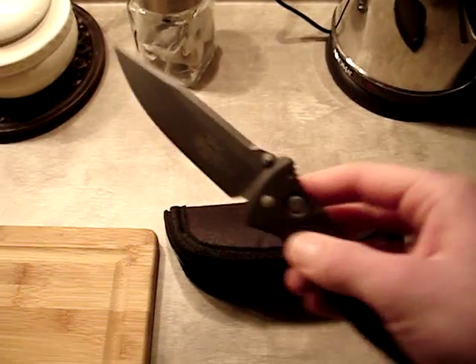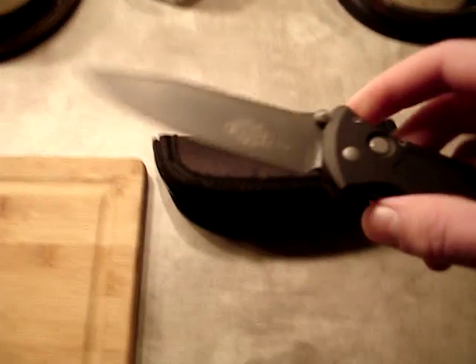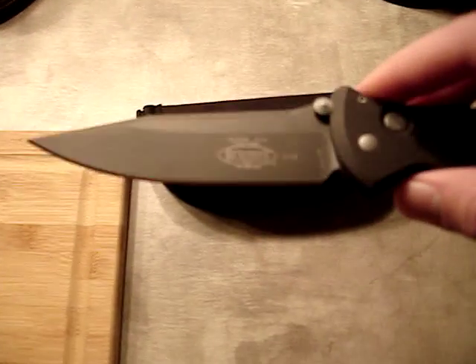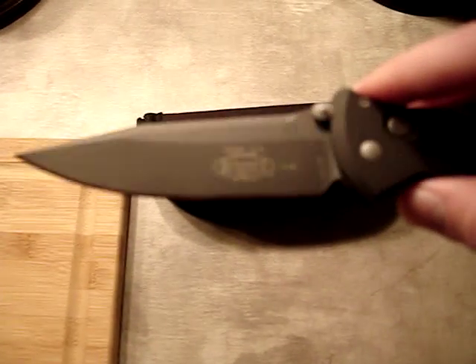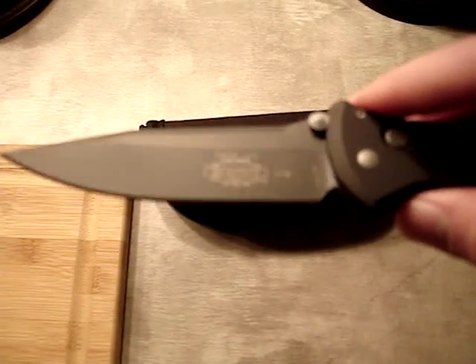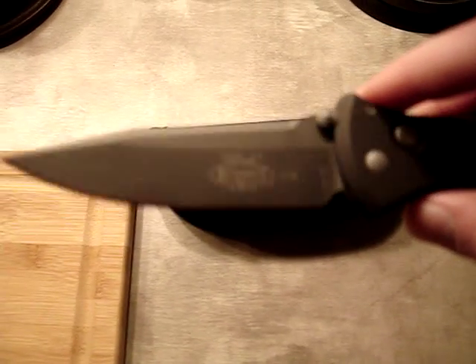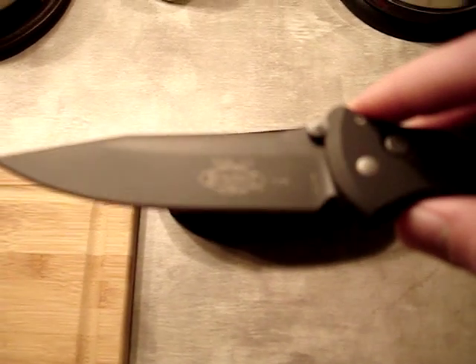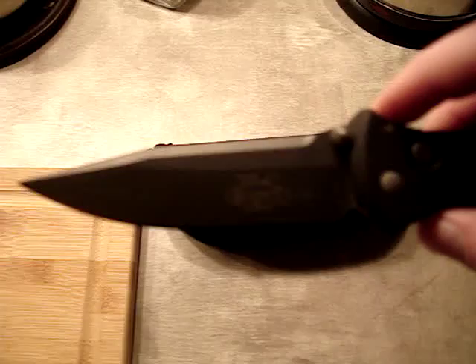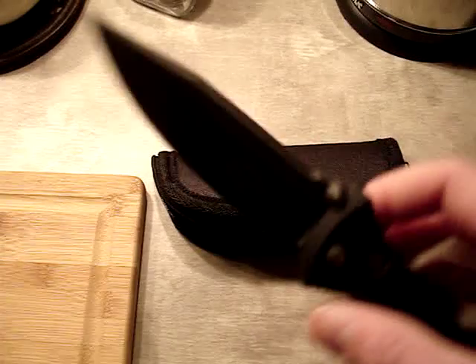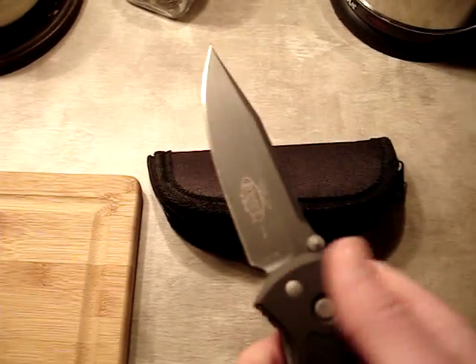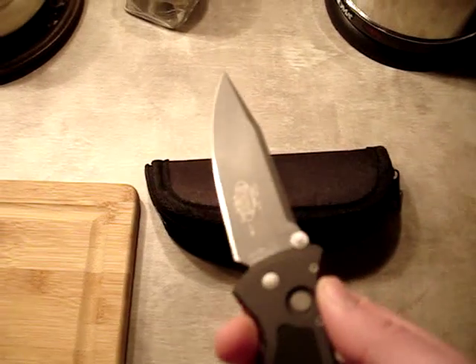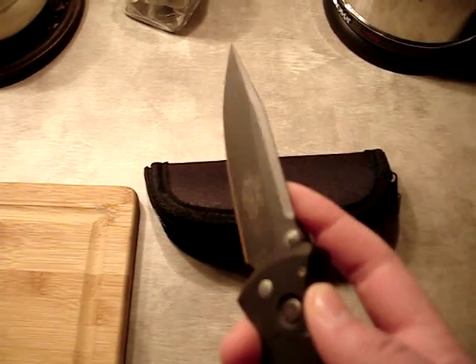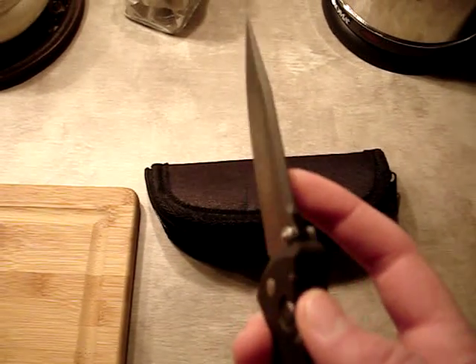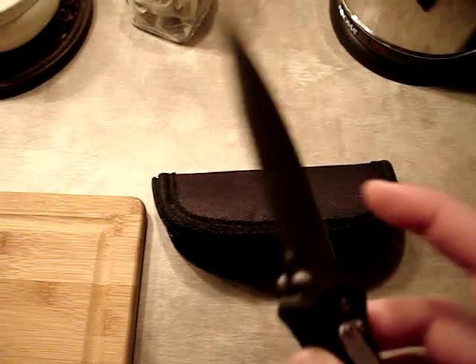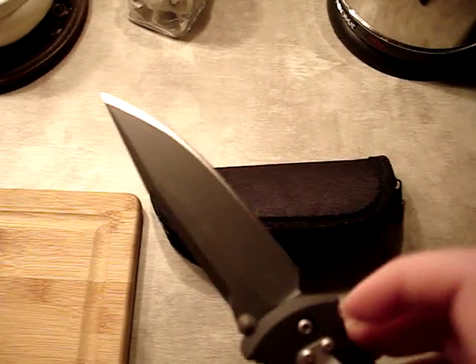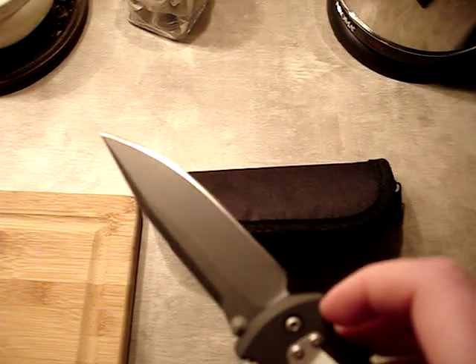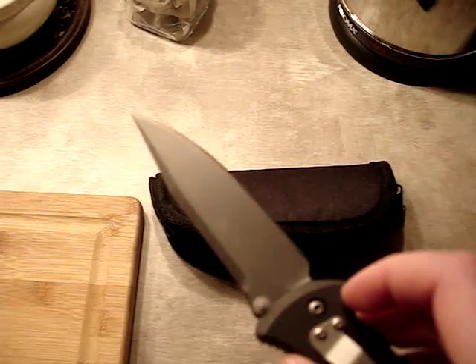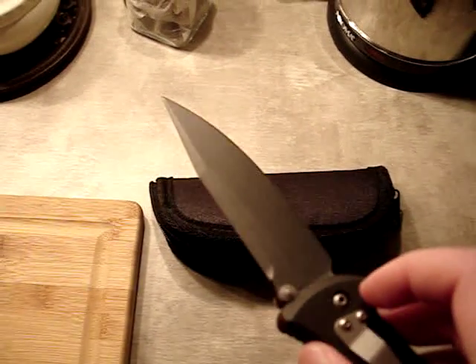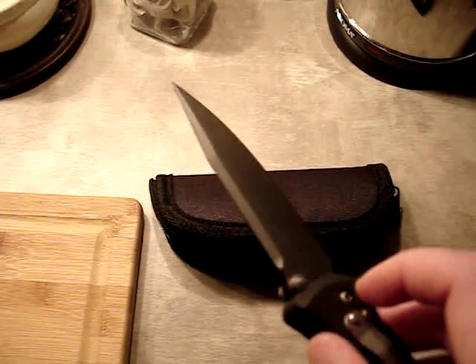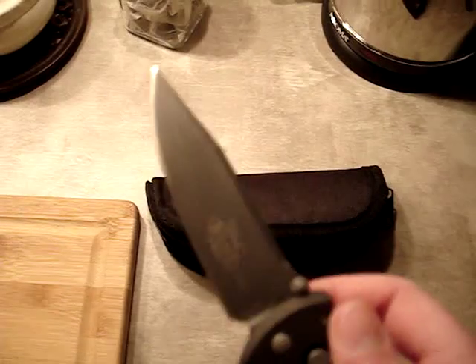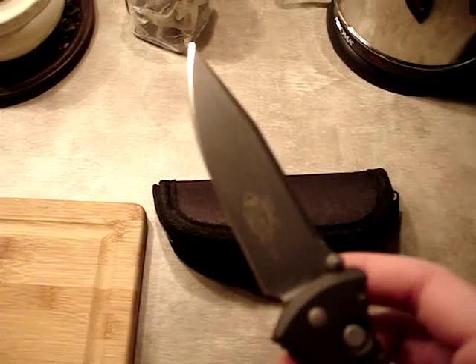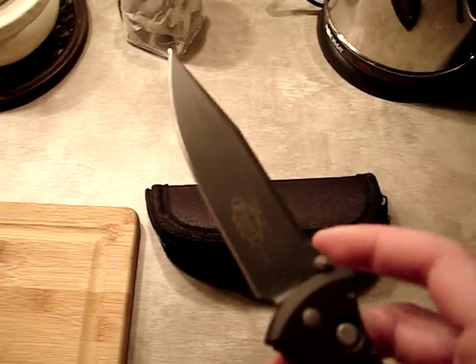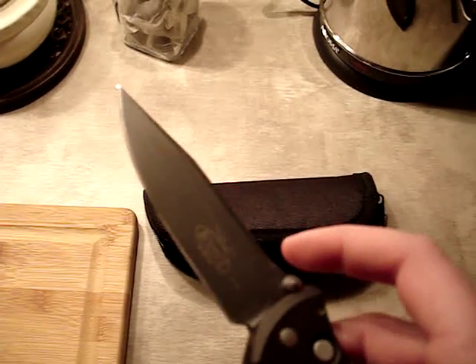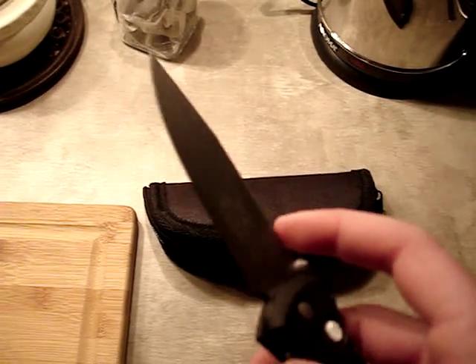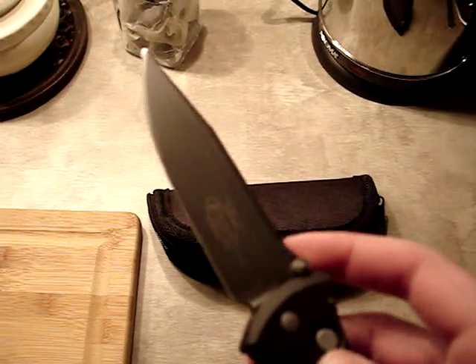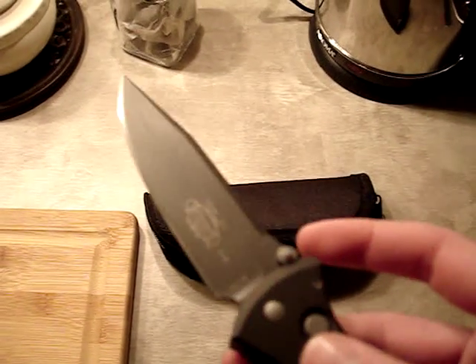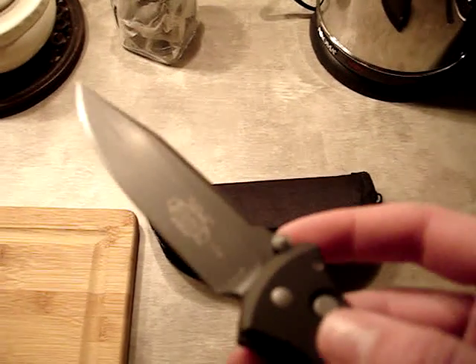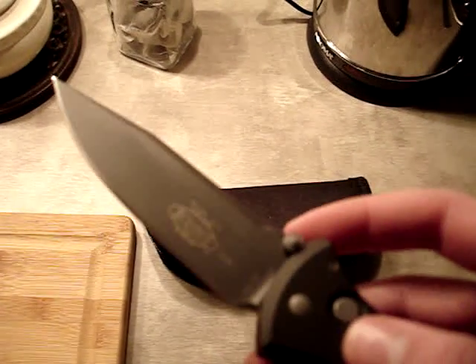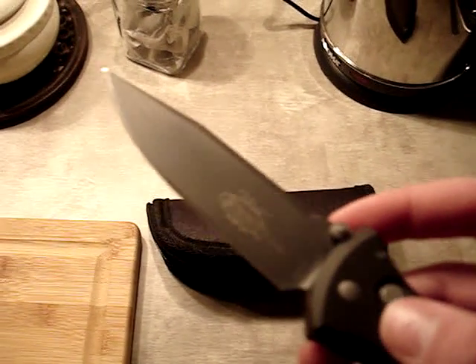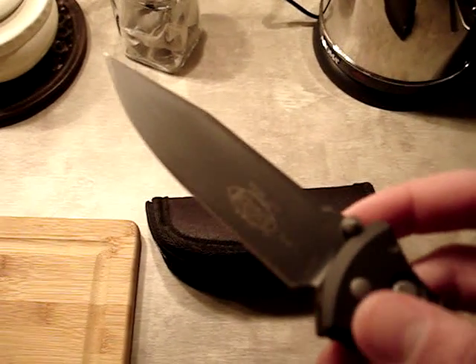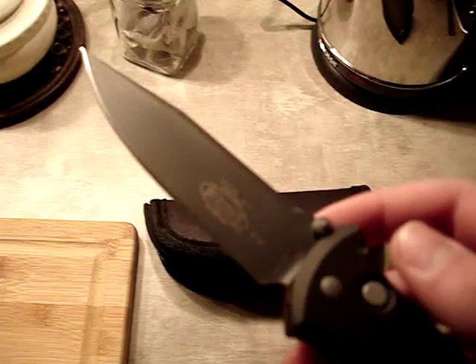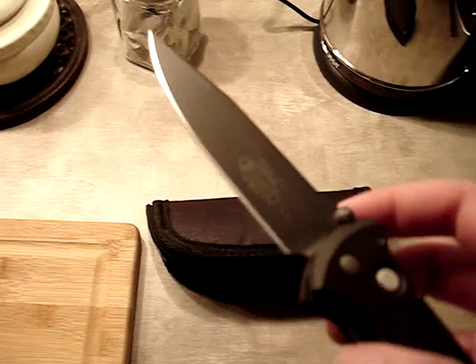This is a plain edge clip point blade with black coating on it. It's one of the old school MicrTechs. I bought it as an investment, I suppose.